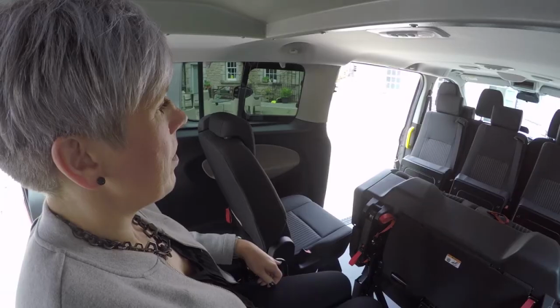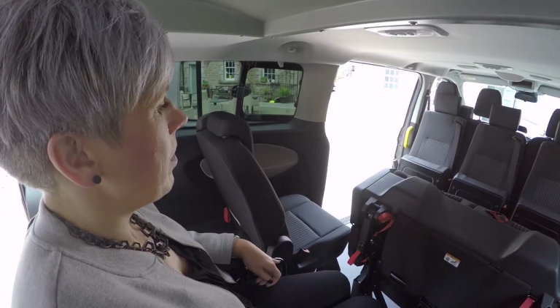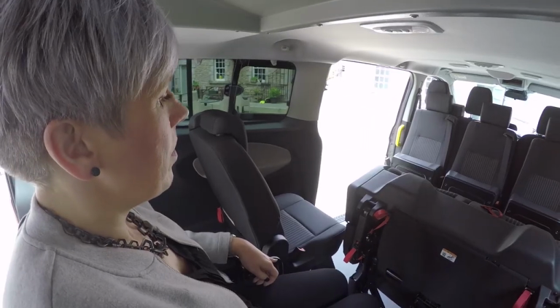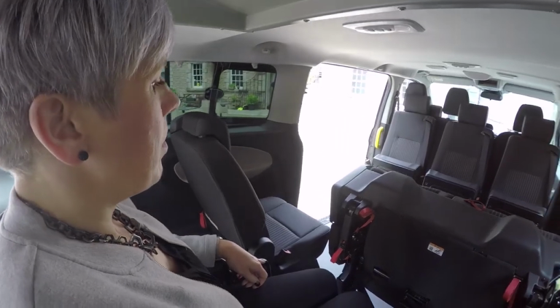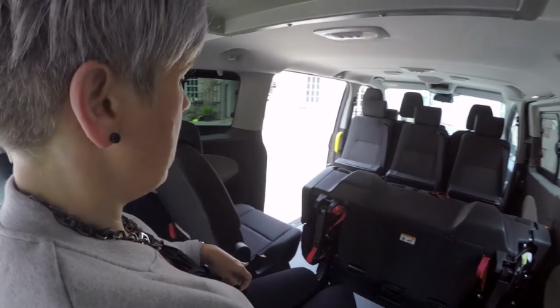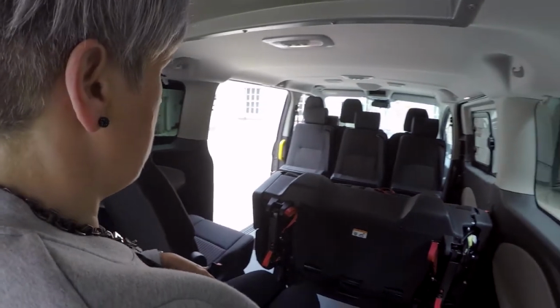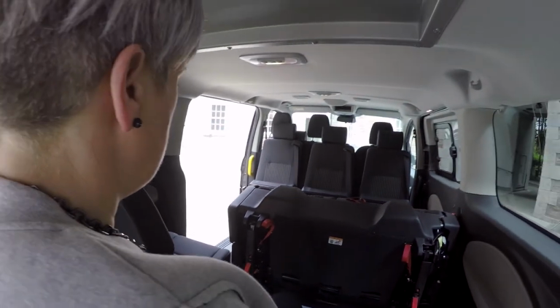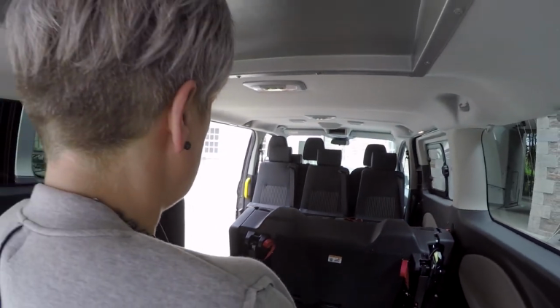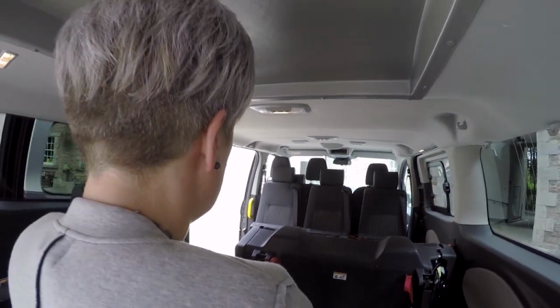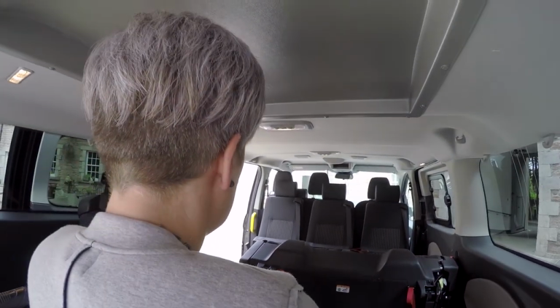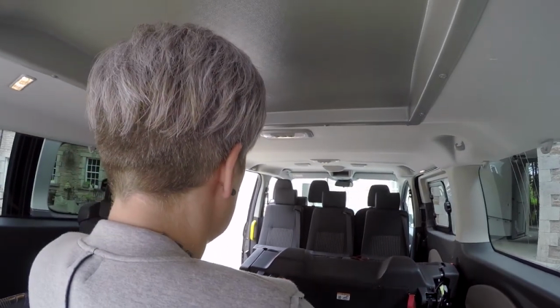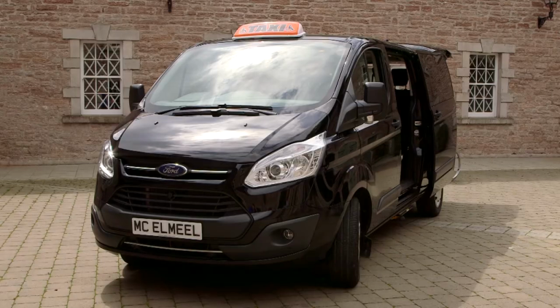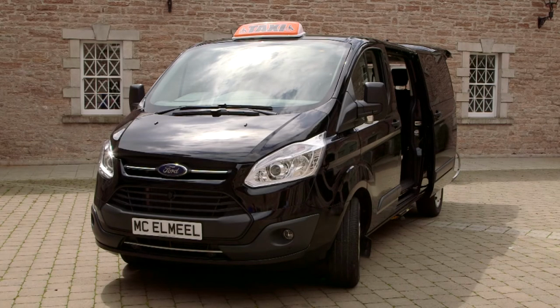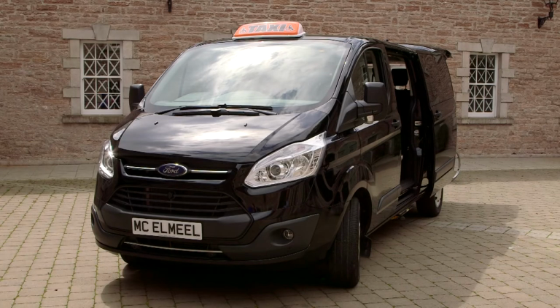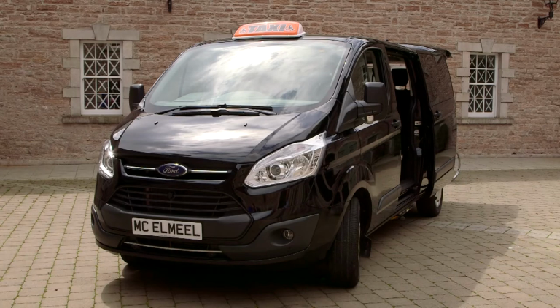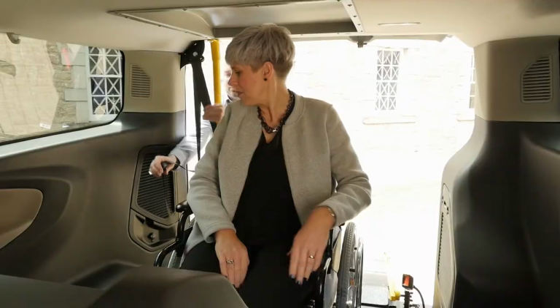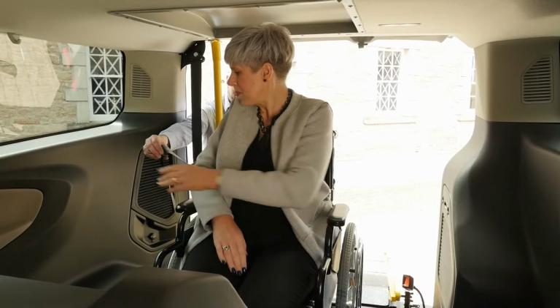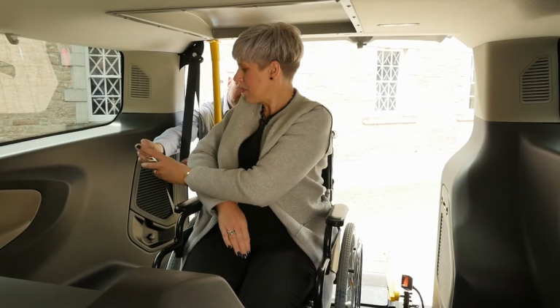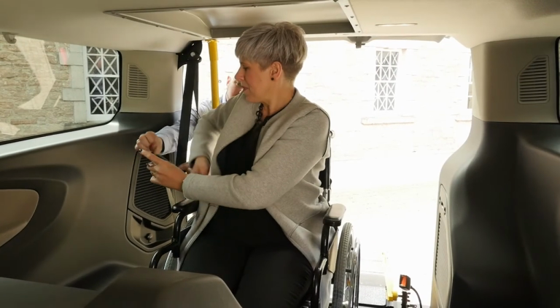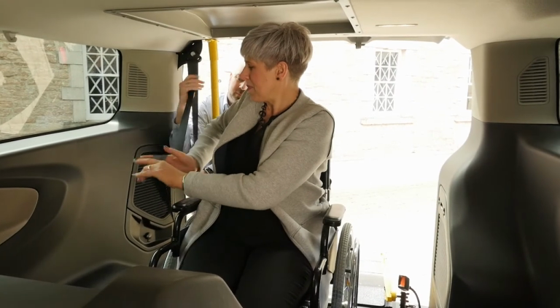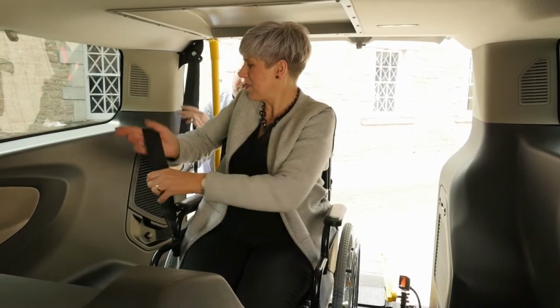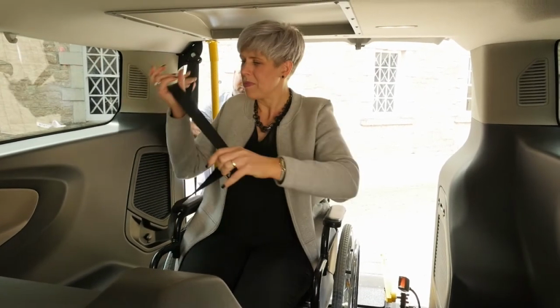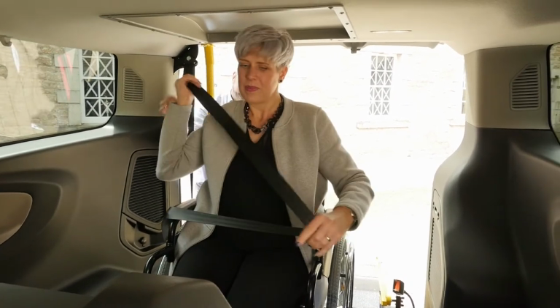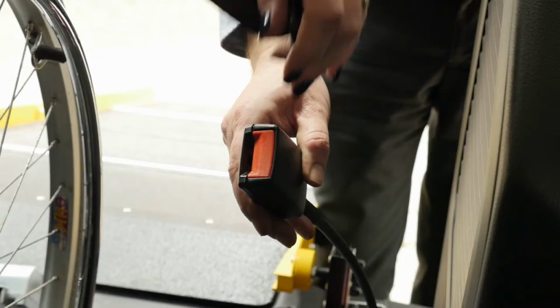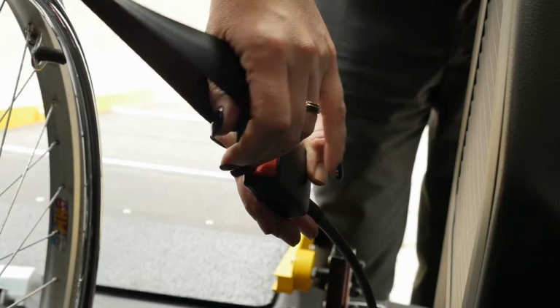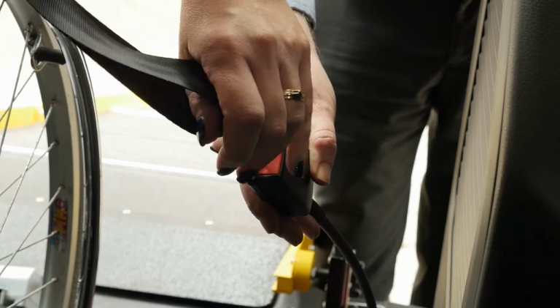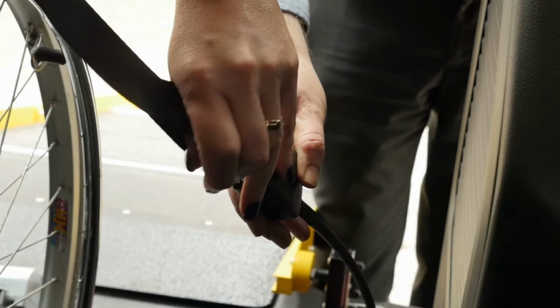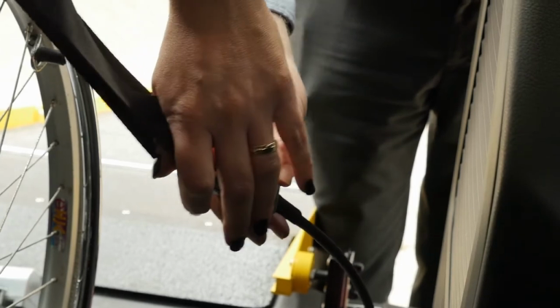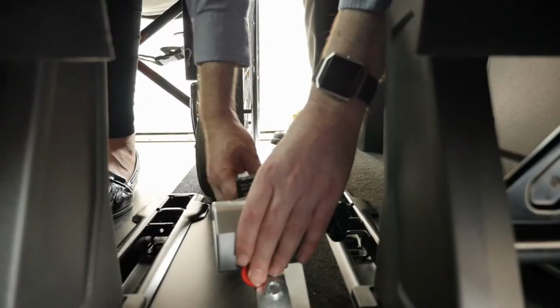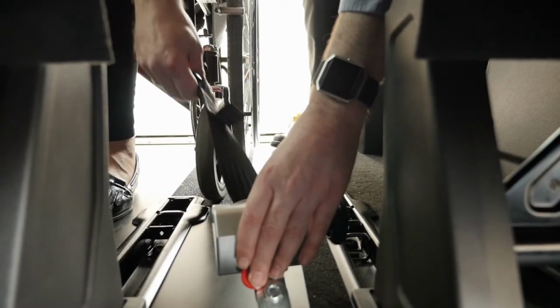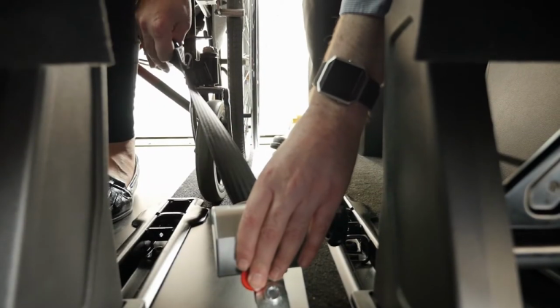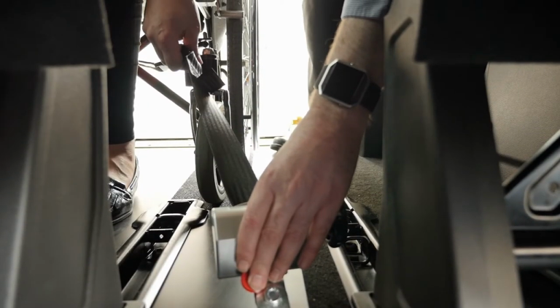When the wheelchair is in place, only two rear seats have been tipped up, giving you a class leading 6 passengers plus wheelchair. All of our wheelchair and passenger restraint systems have been geometrically tested in this vehicle to give you the peace of mind that your passenger safety has been held in the highest regard.